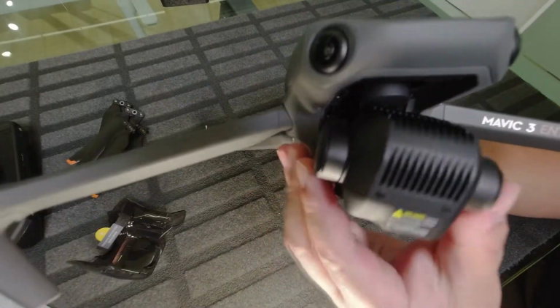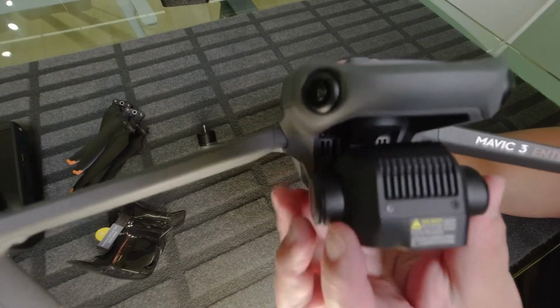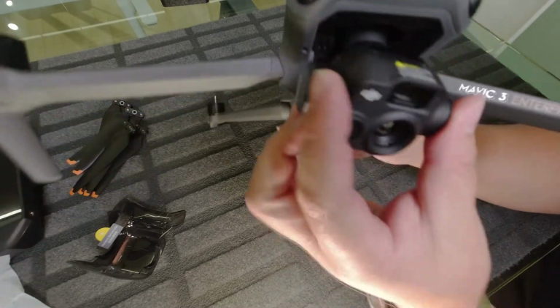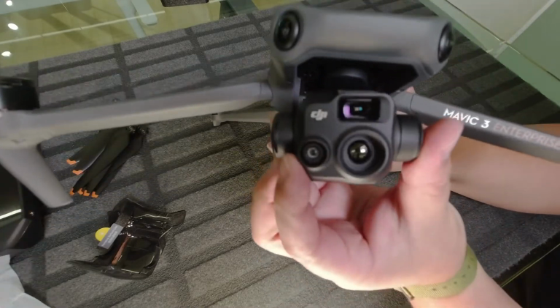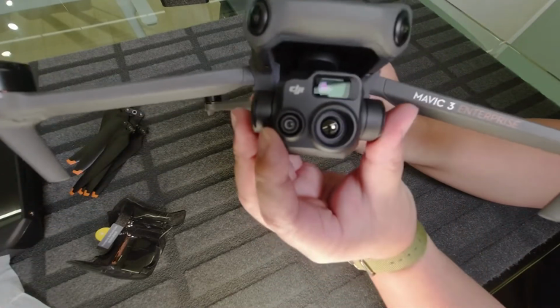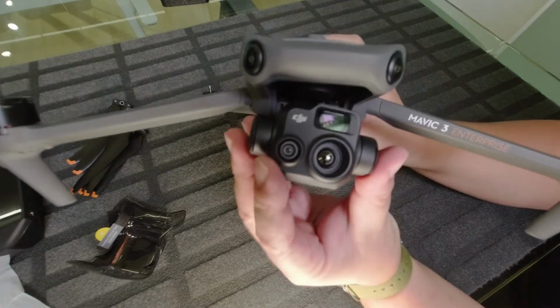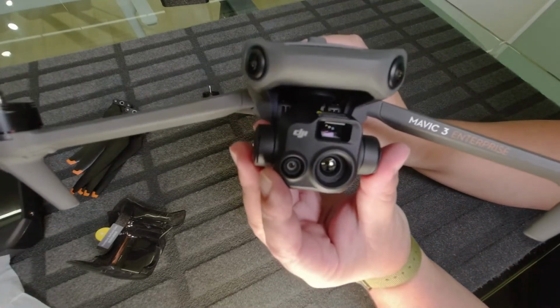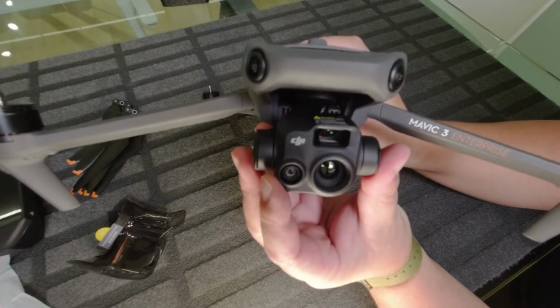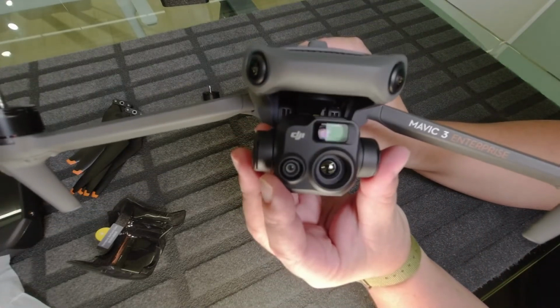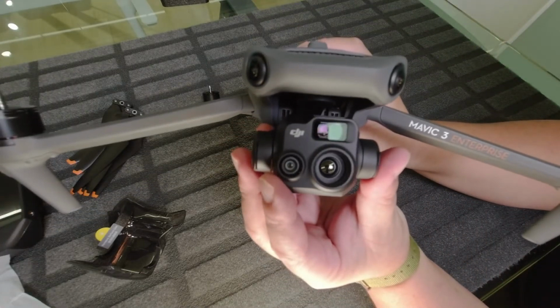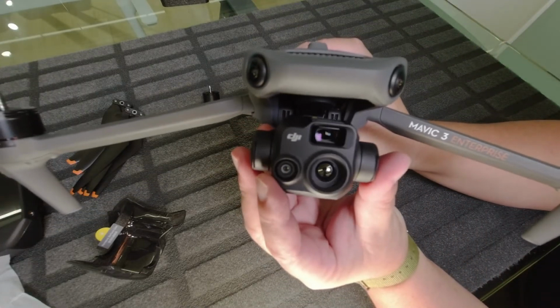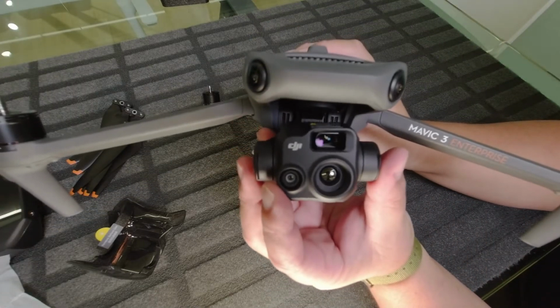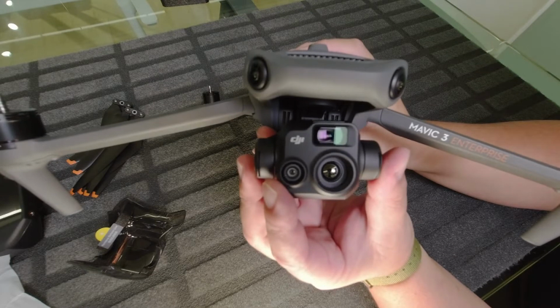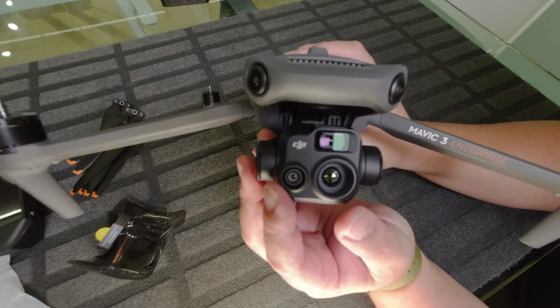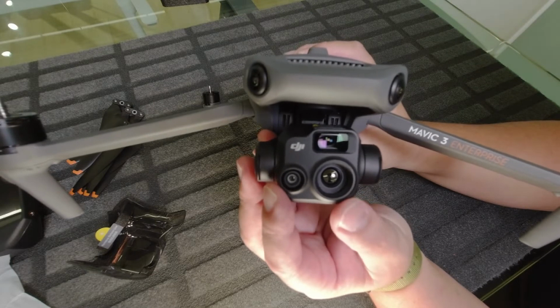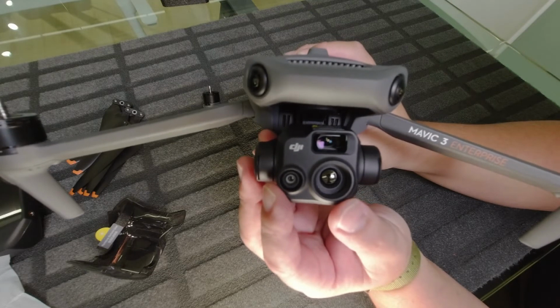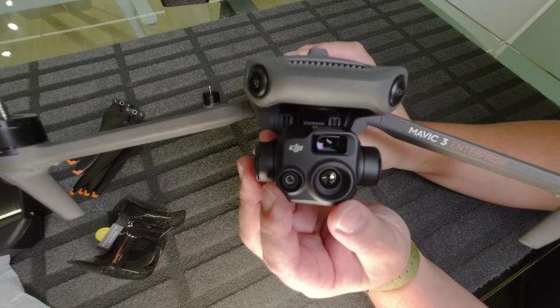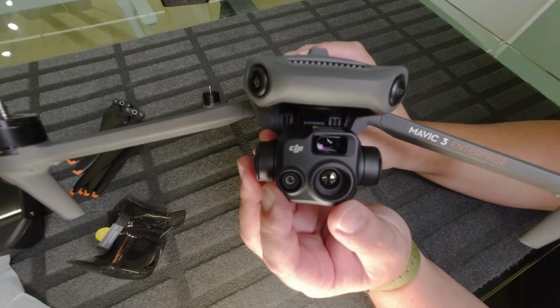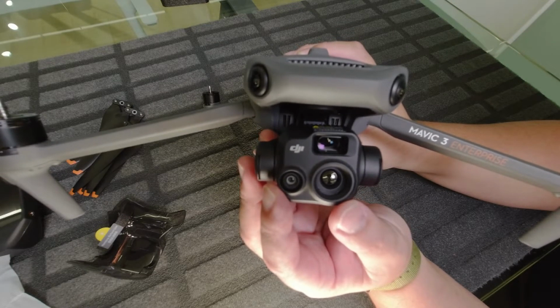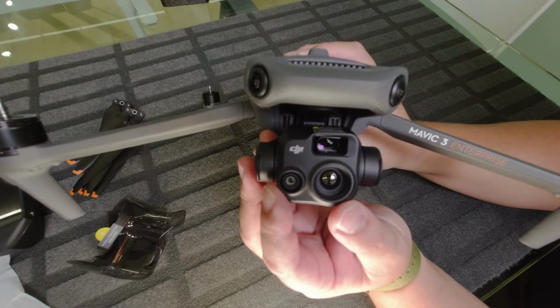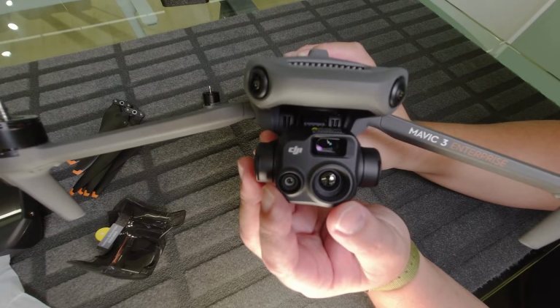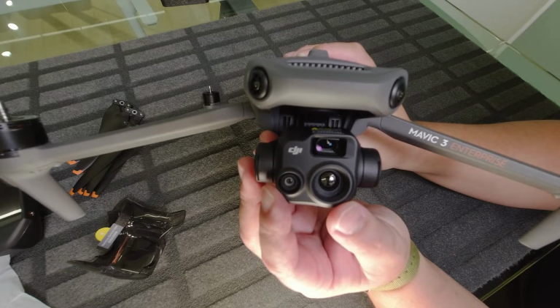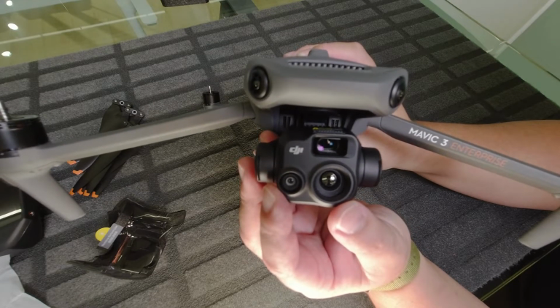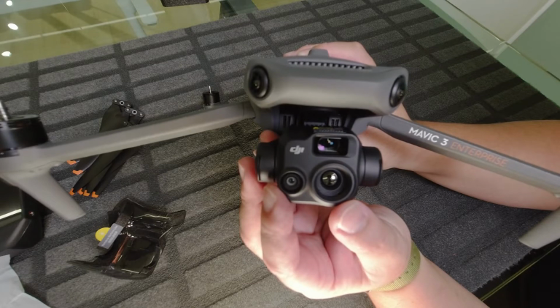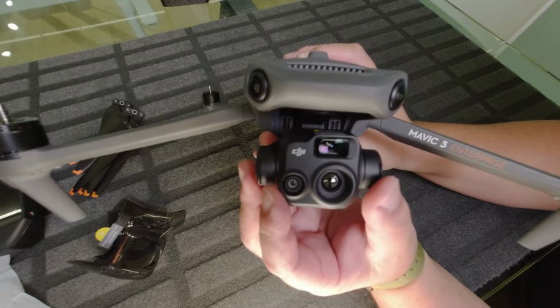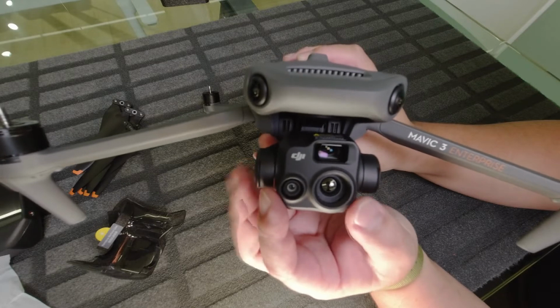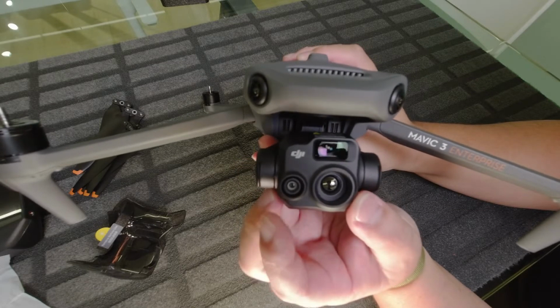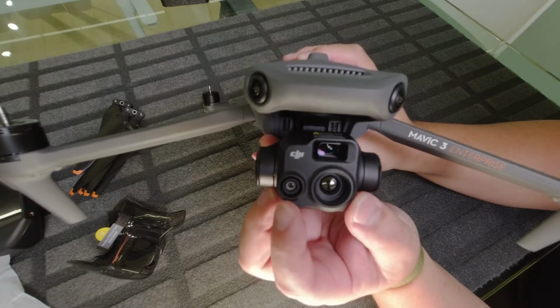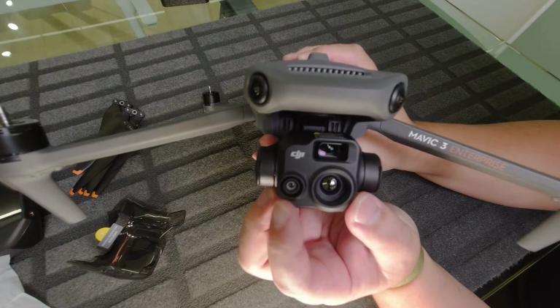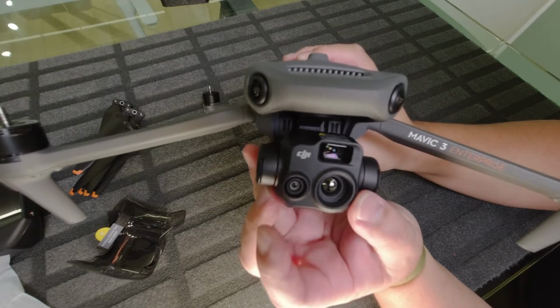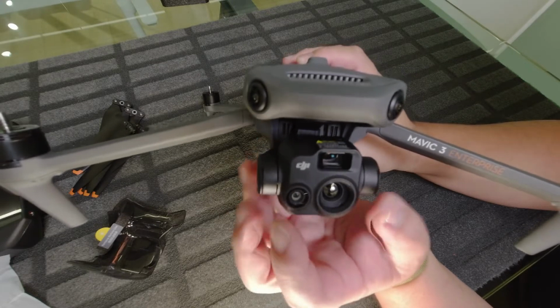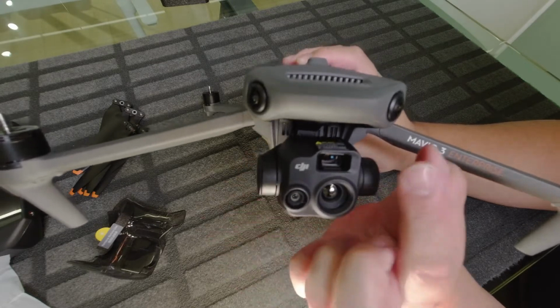First we have the camera. This is a thermal camera which is a 640x512 resolution camera. You also have a wide-angle camera and a zoom camera here.